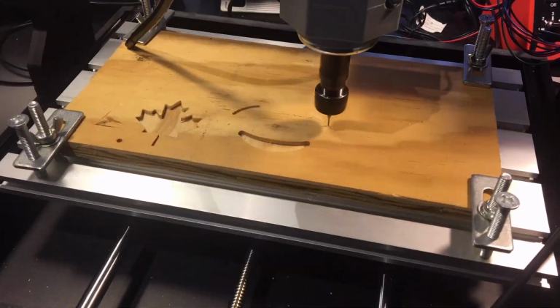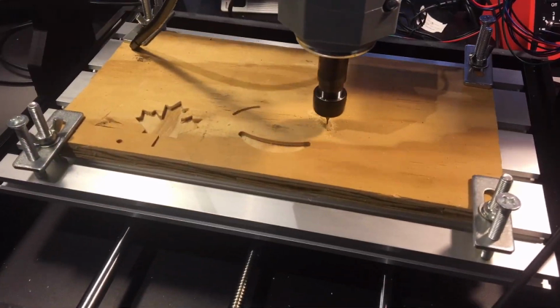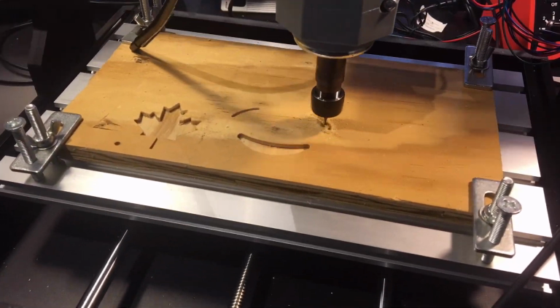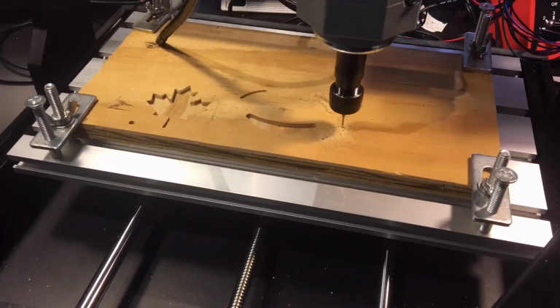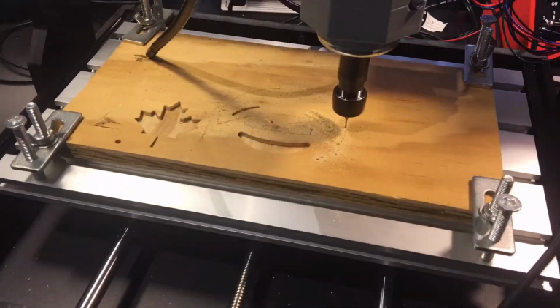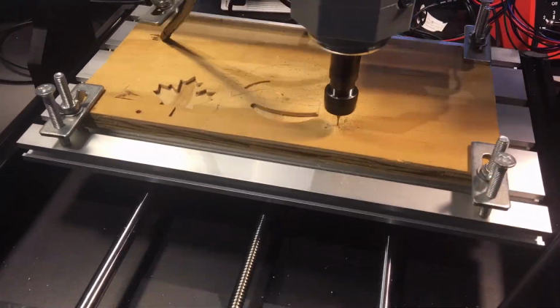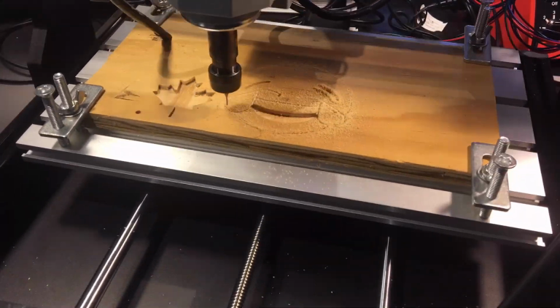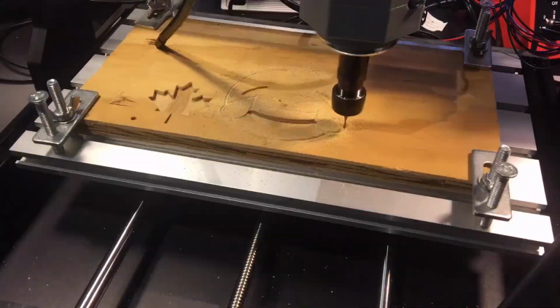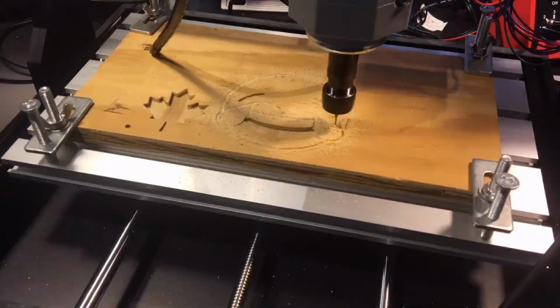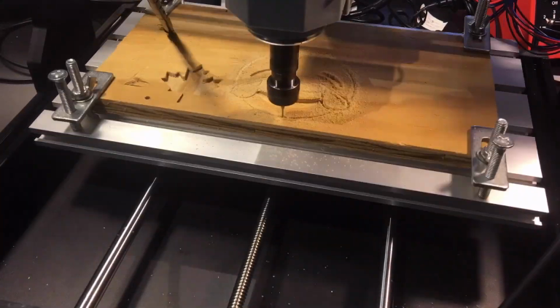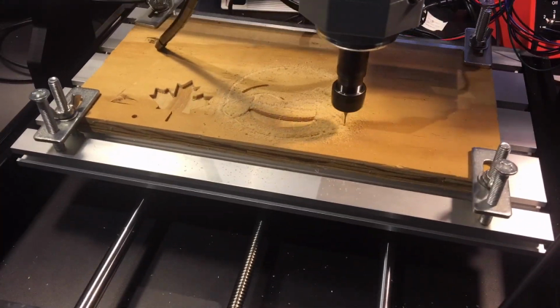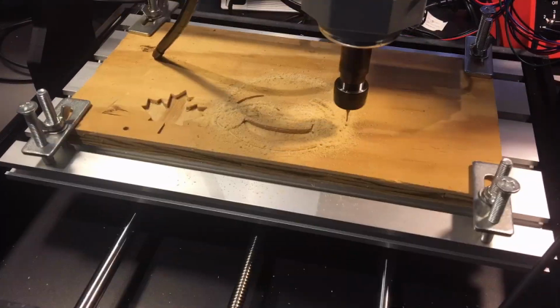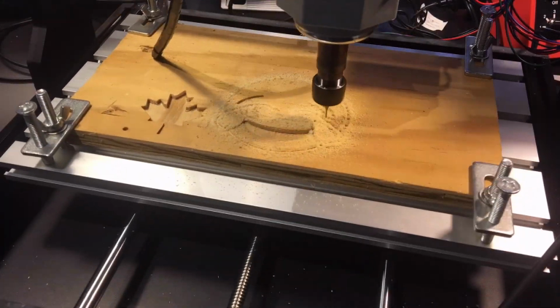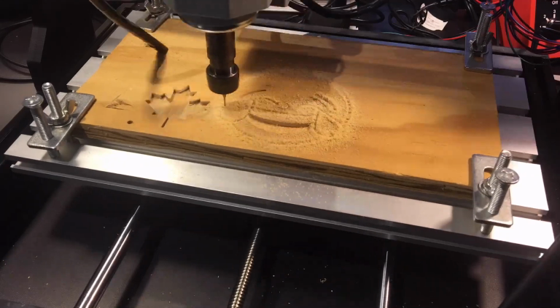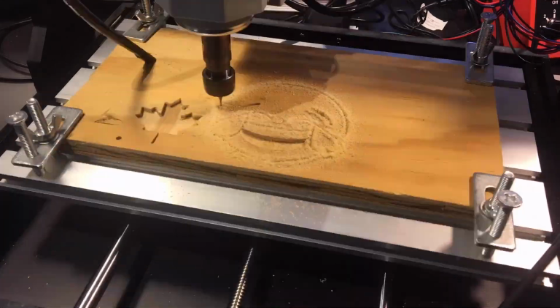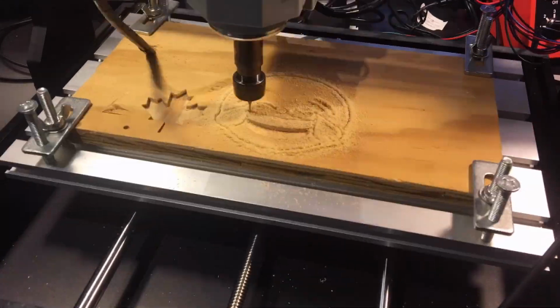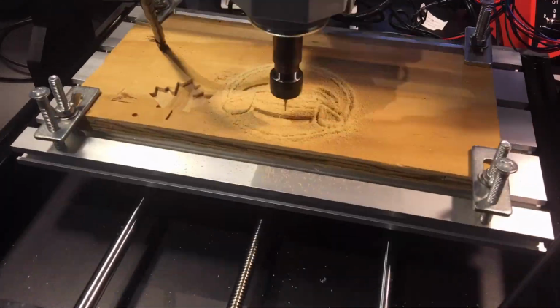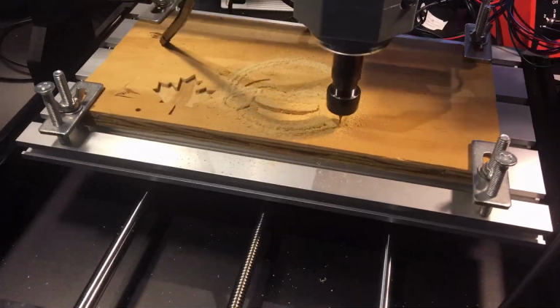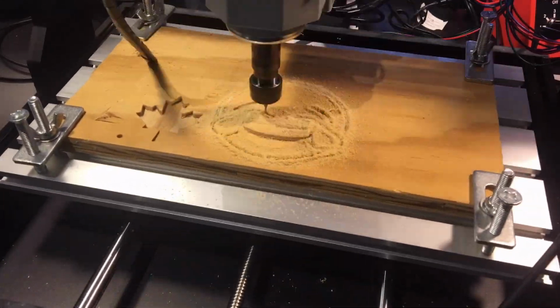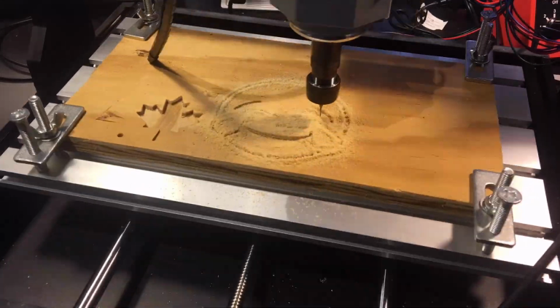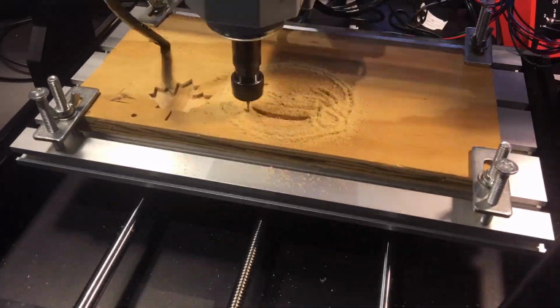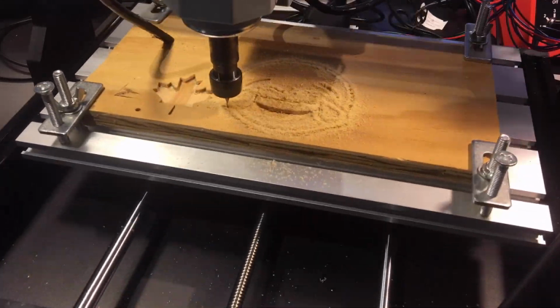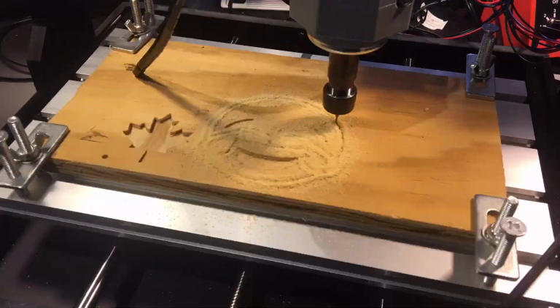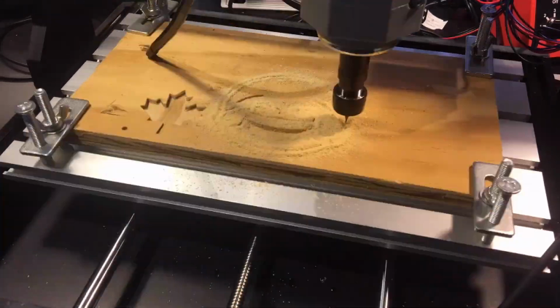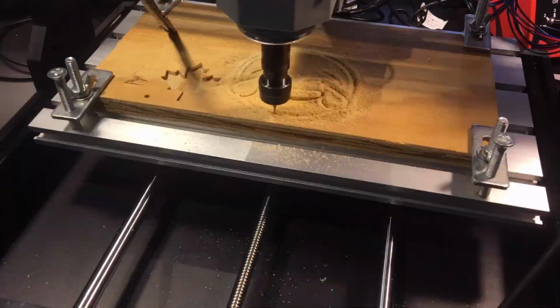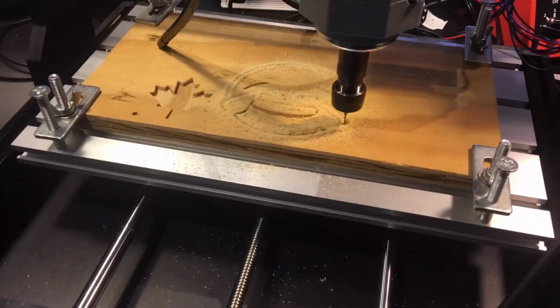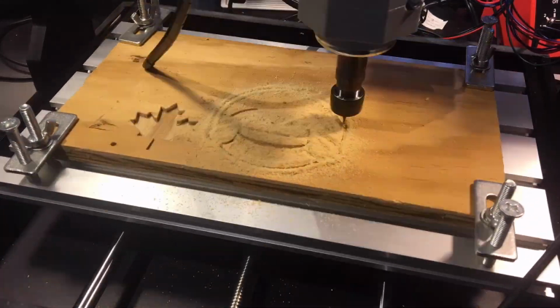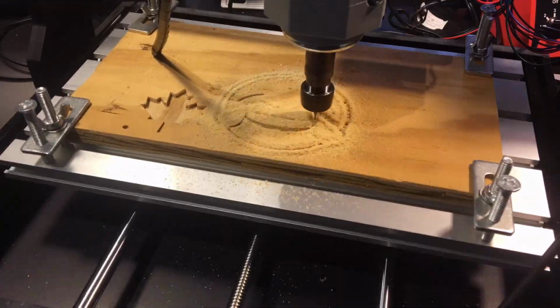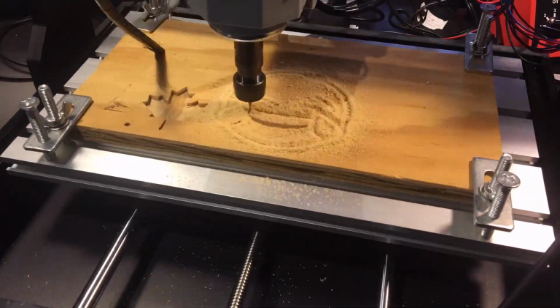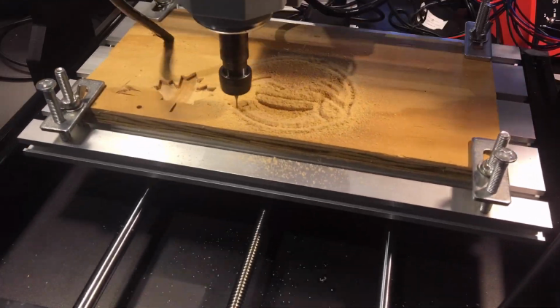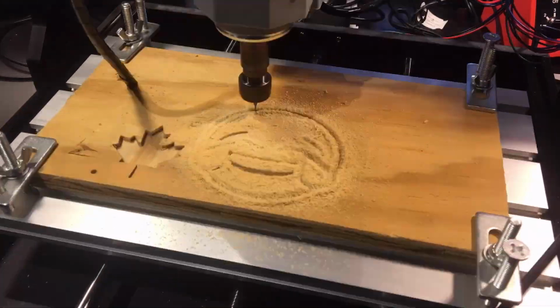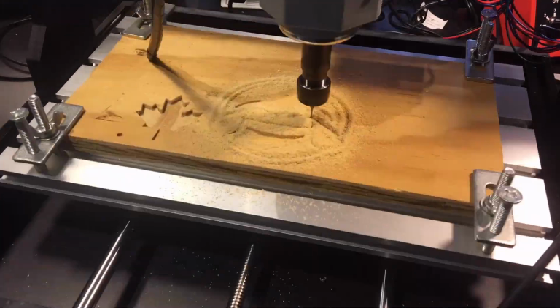Next, we can try engraving wood with some designs. Let's try a smiling face. We use the 1/8th inch bit to clear out large amounts of the material in the smile, and then the 1/32nd bit to get all the smaller details.